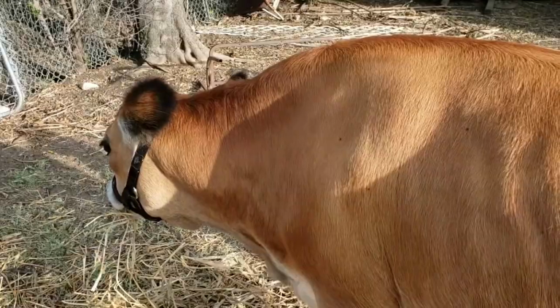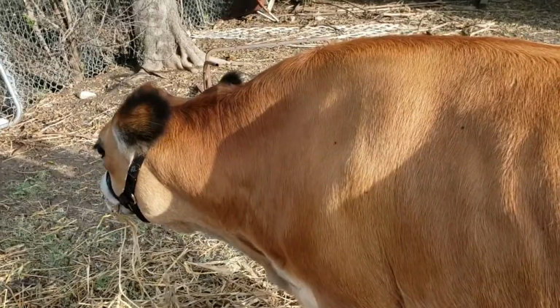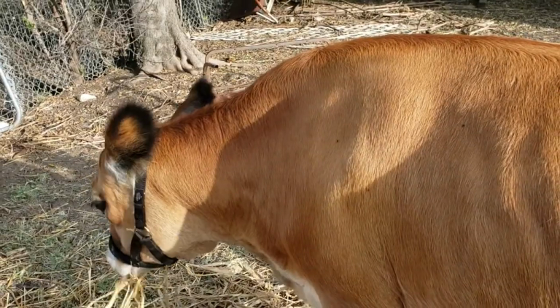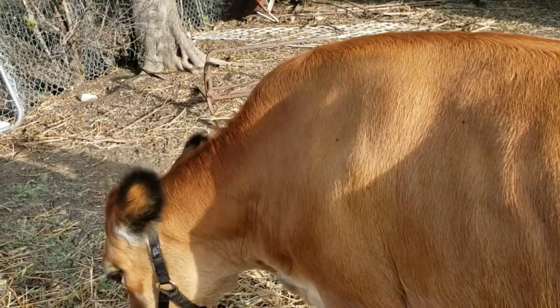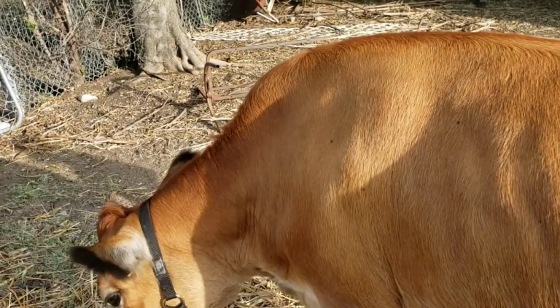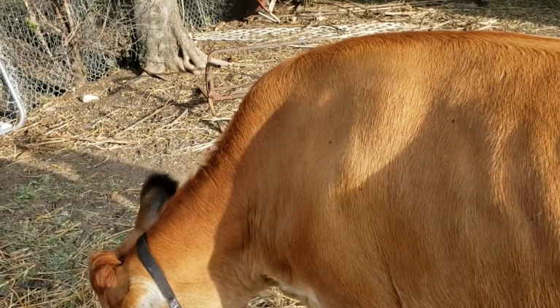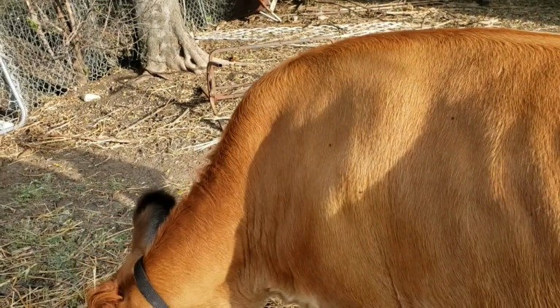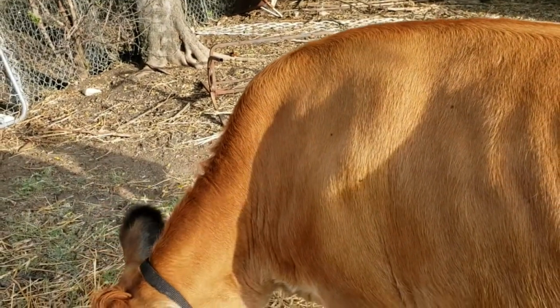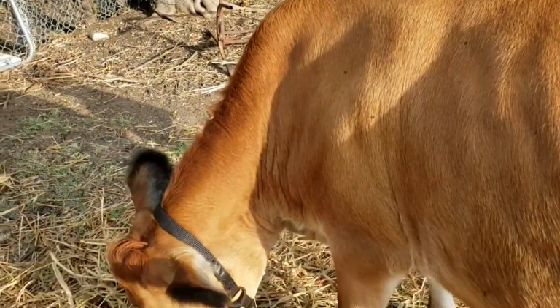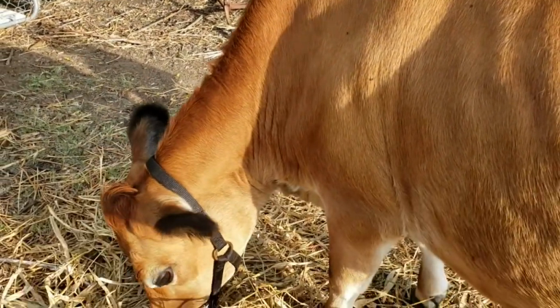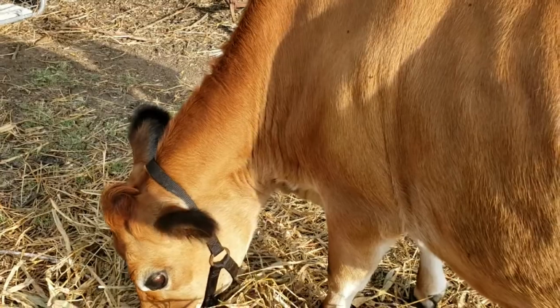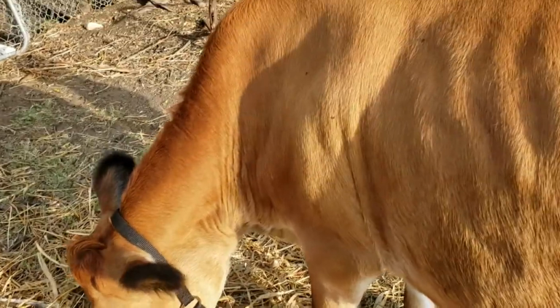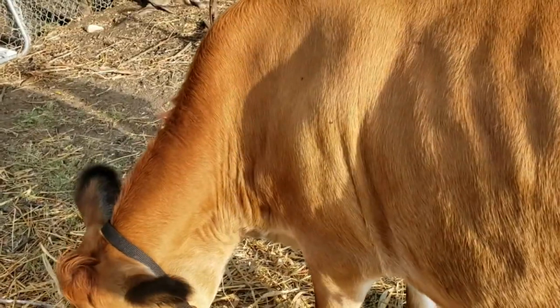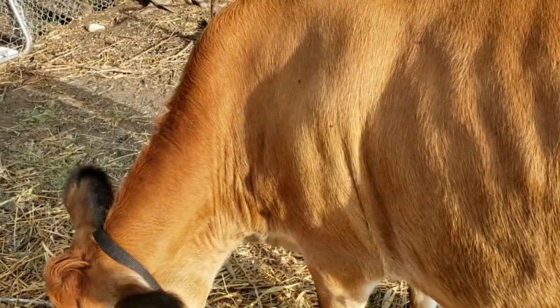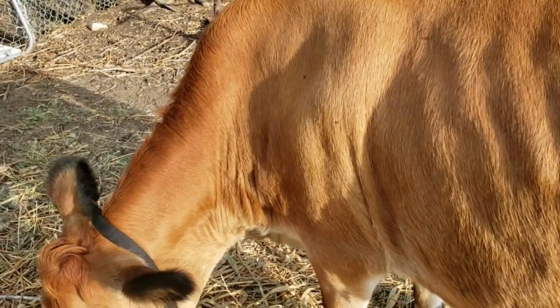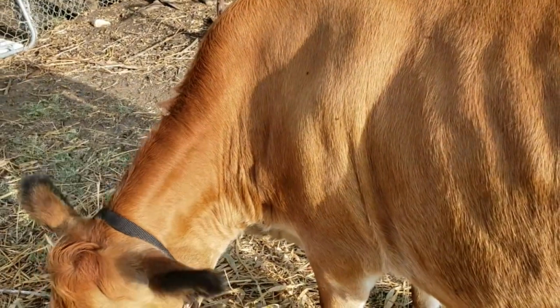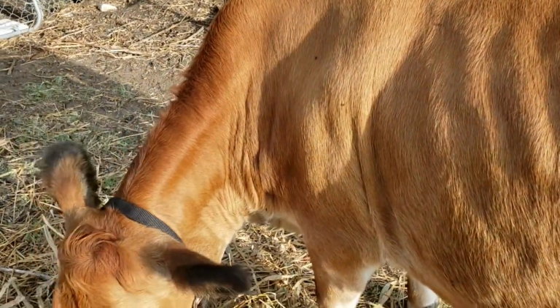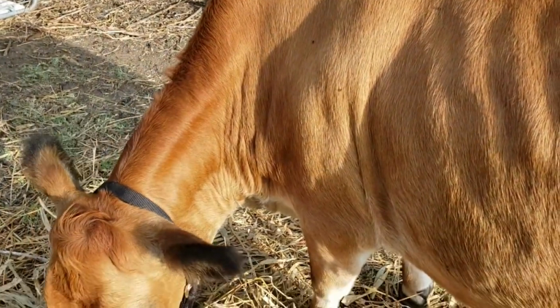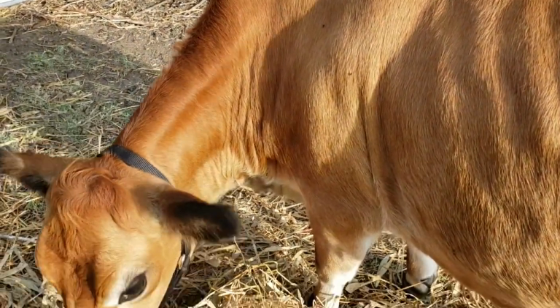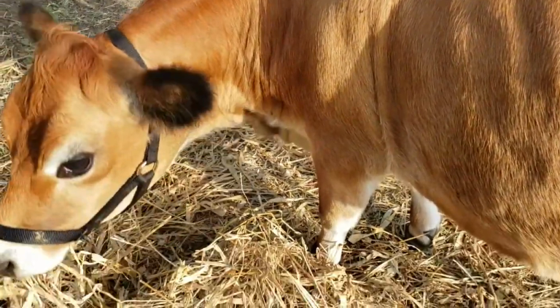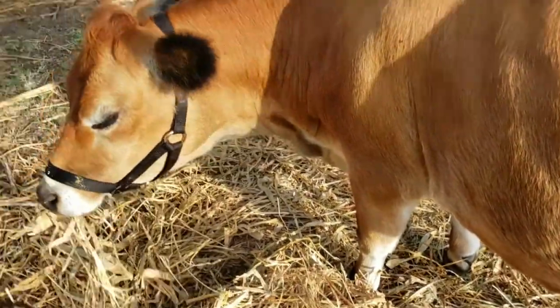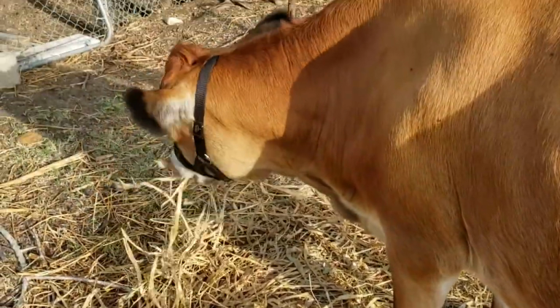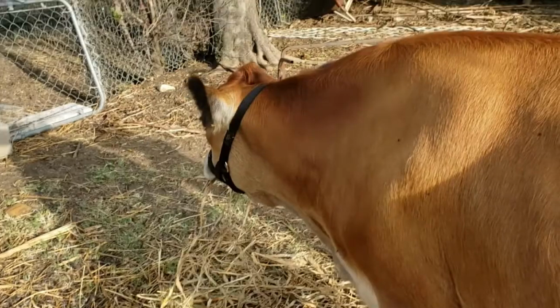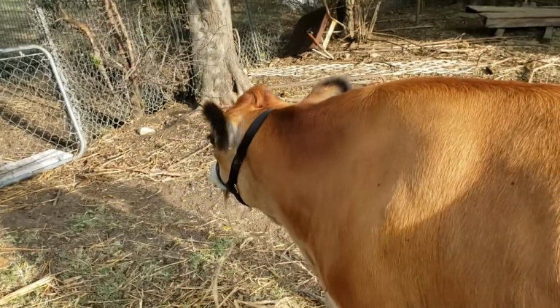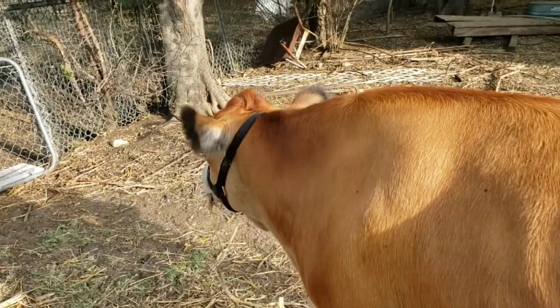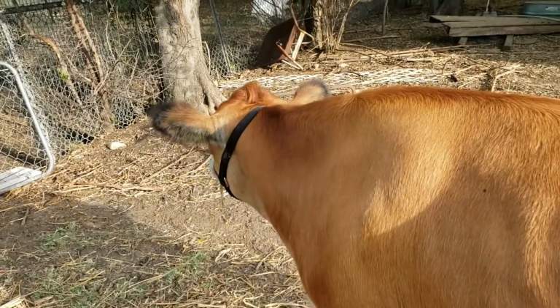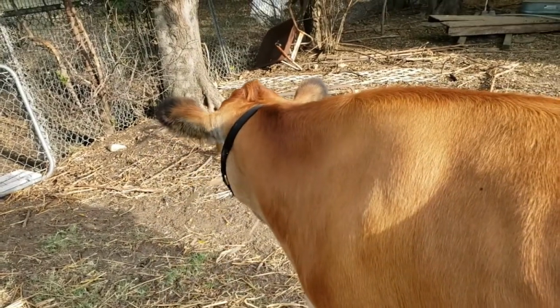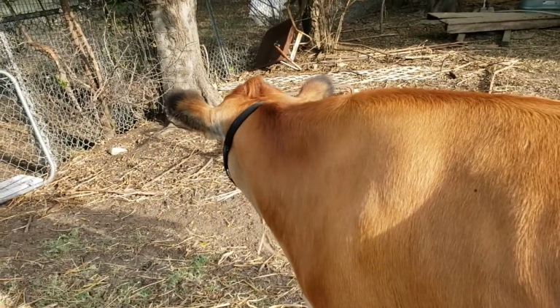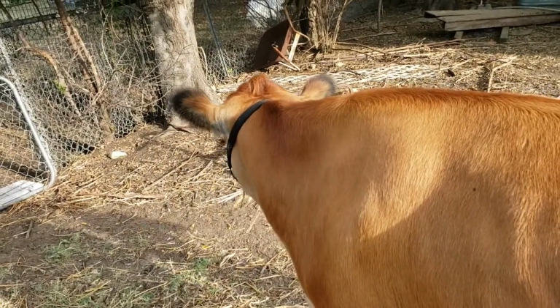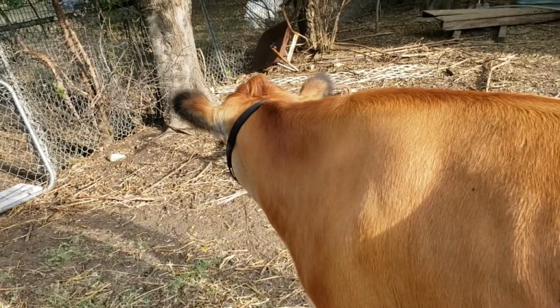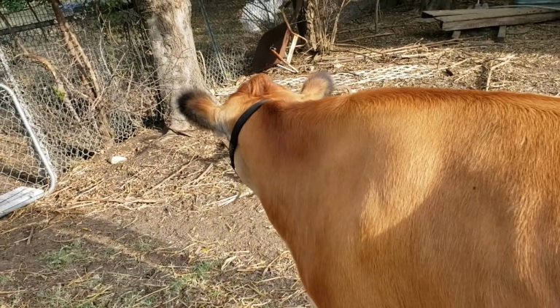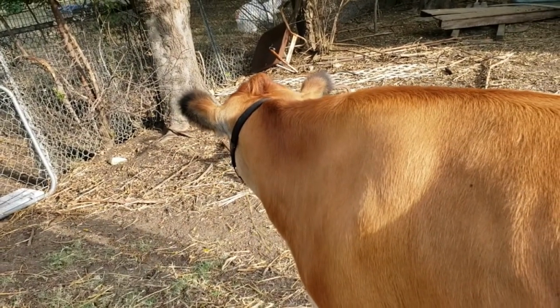Next, we'll start looking into A.I. so we can get her bred. And then have a baby calf and some milk, we hope, down the road.